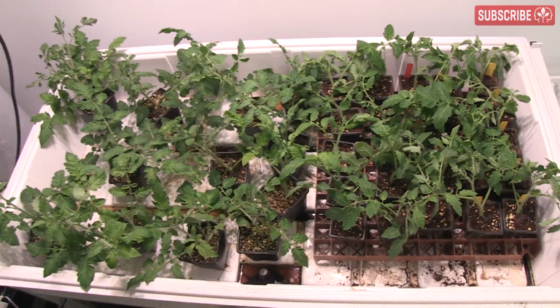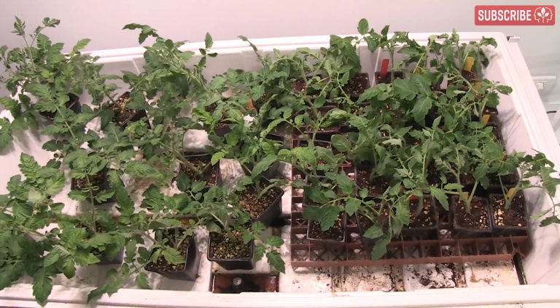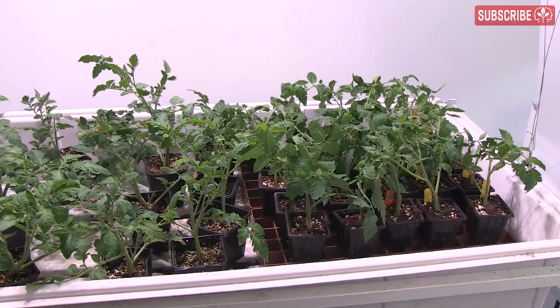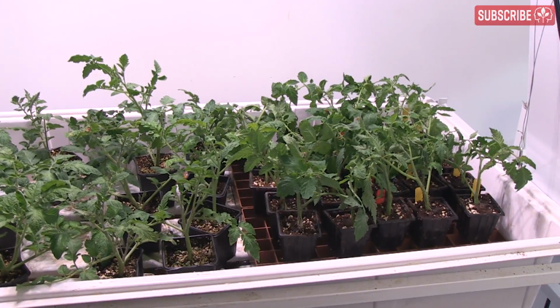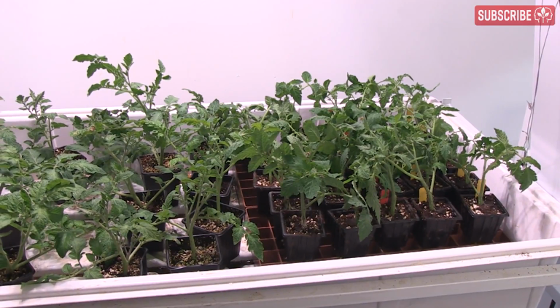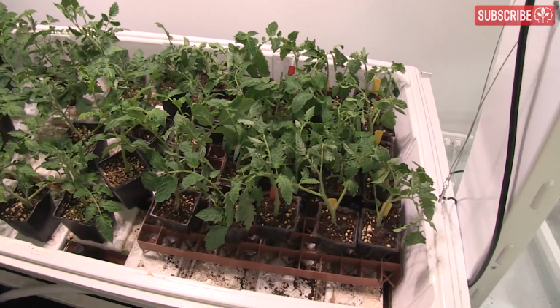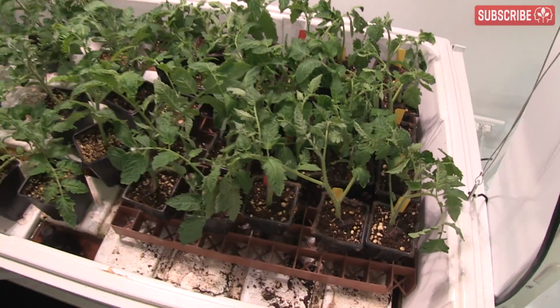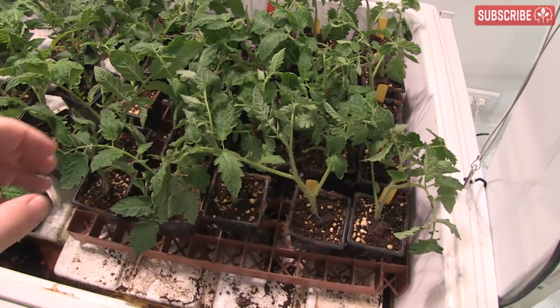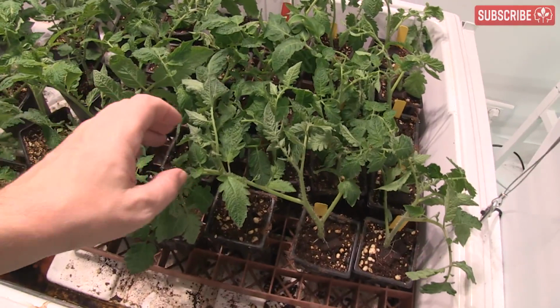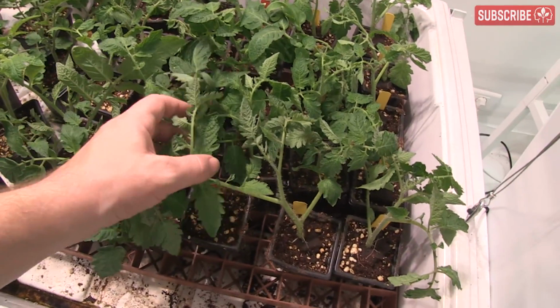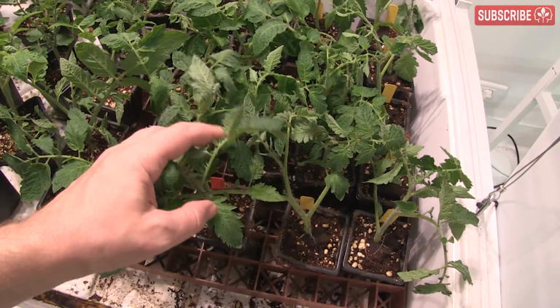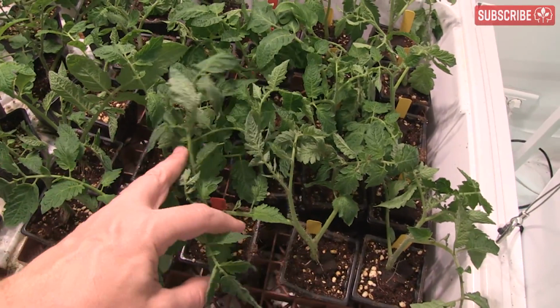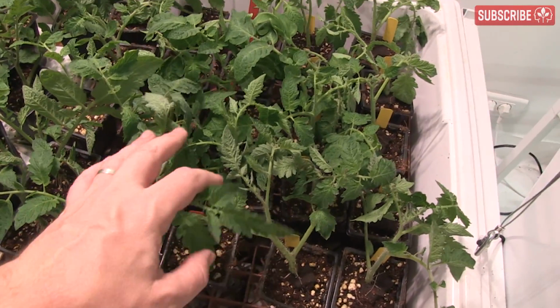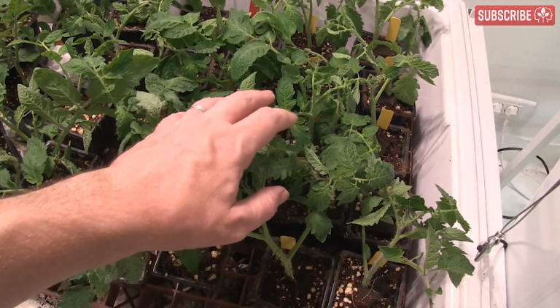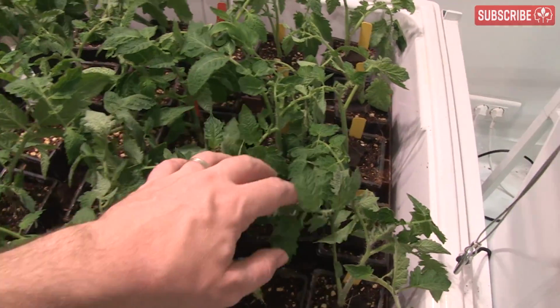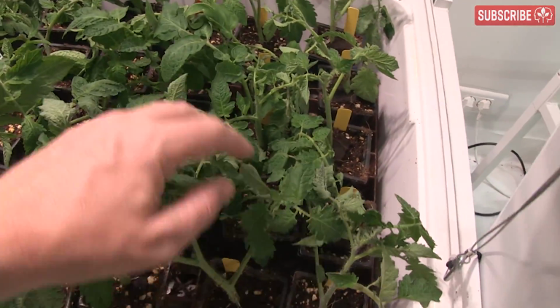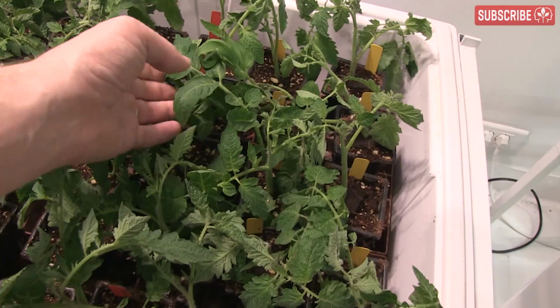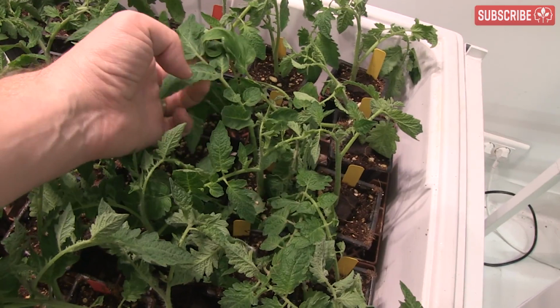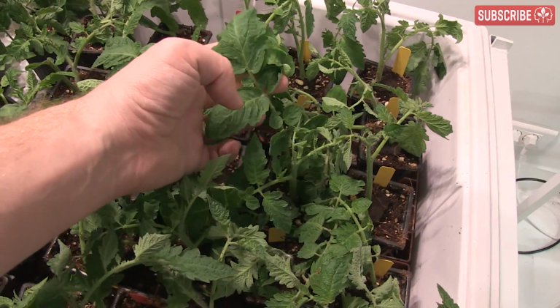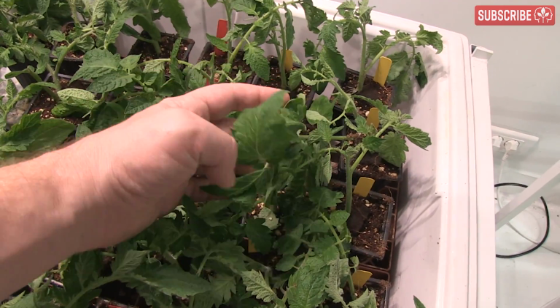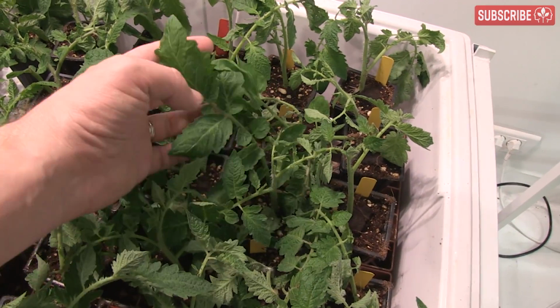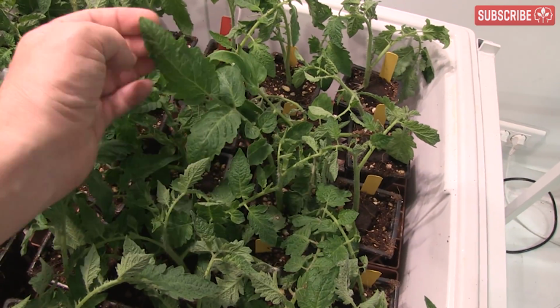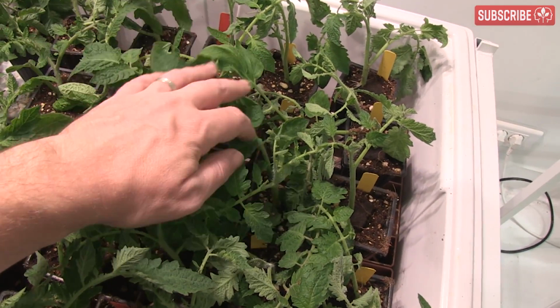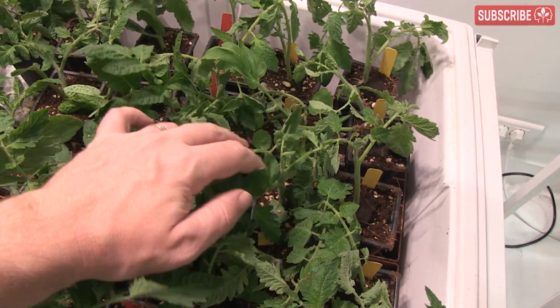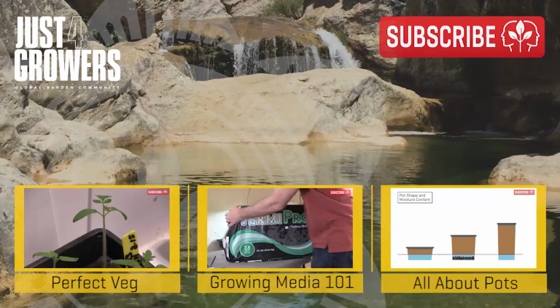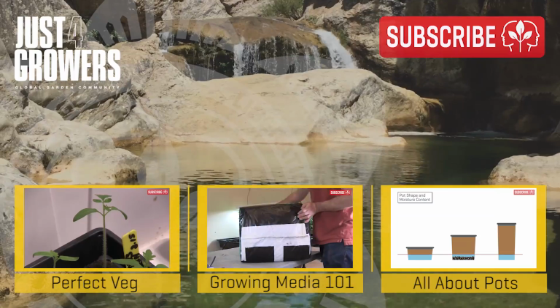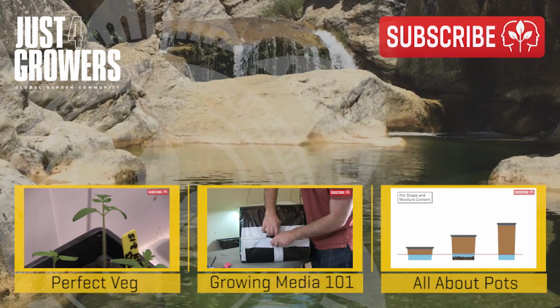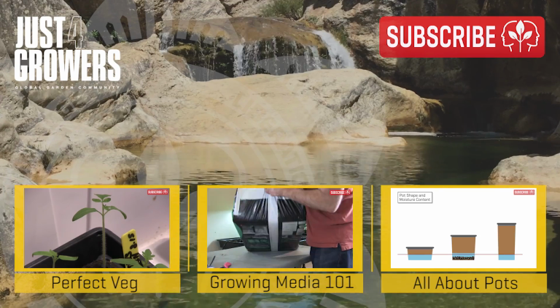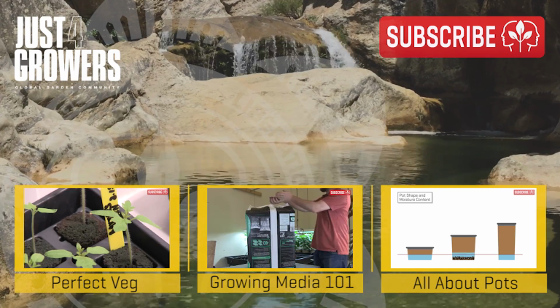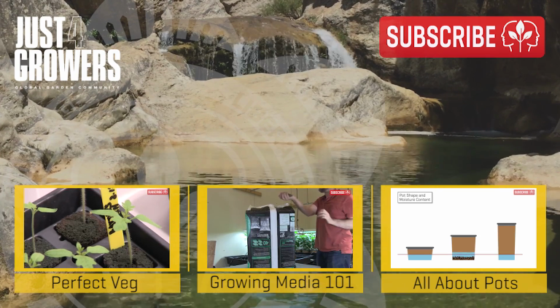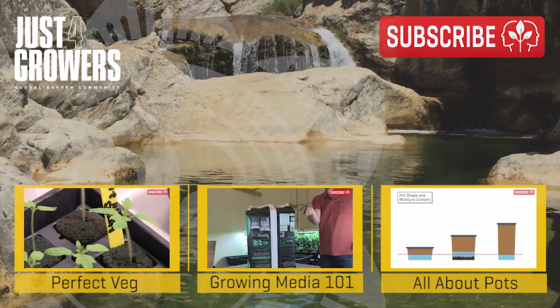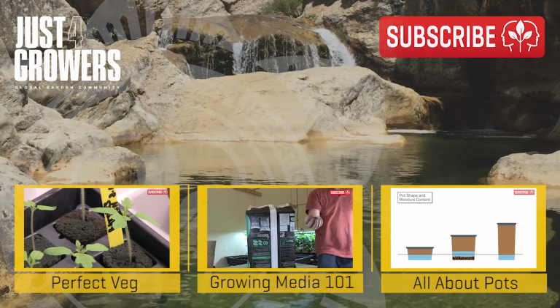A light mist with a seaweed solution will be well received at this point too. Final point: always take 50% more cuttings than you need. This isn't to balance out anticipated failure — rather, it's to allow you to choose the very best ones for onward development. You can always give the surplus to deserving friends.